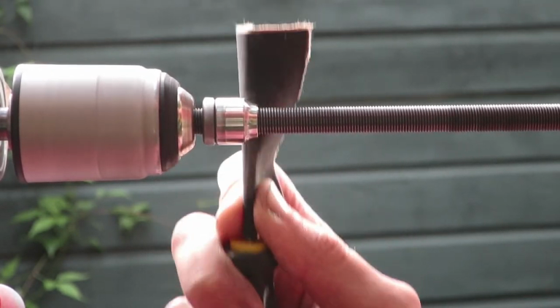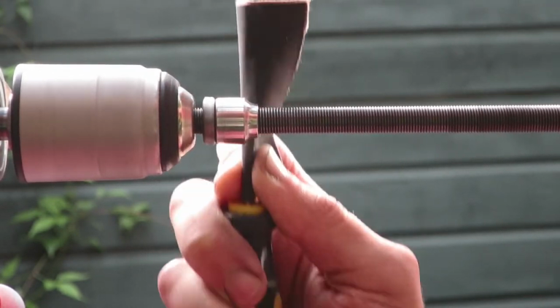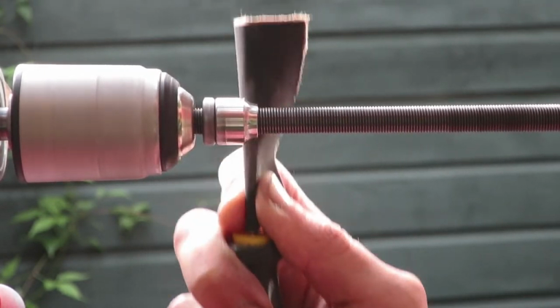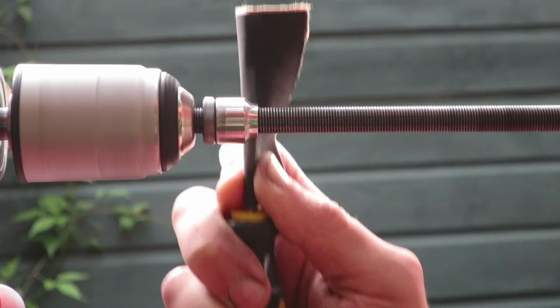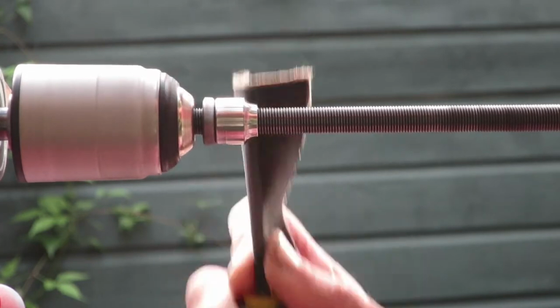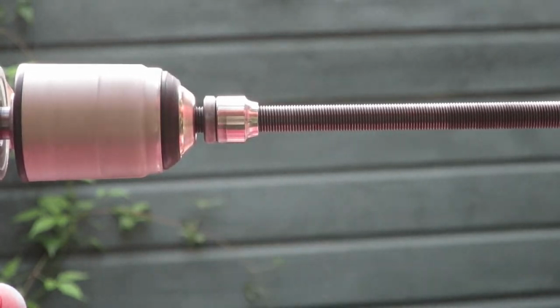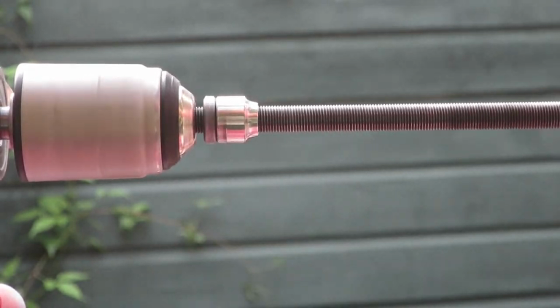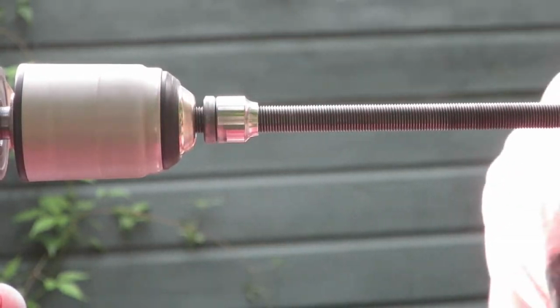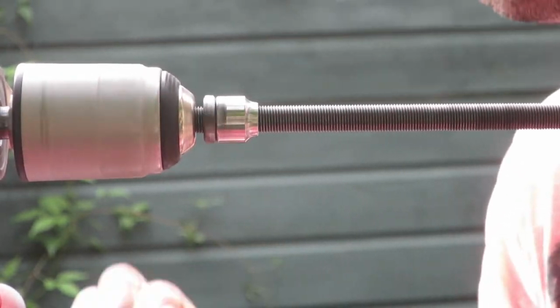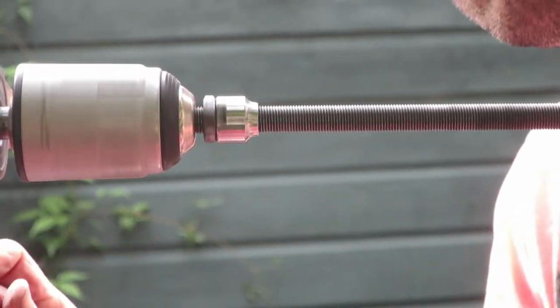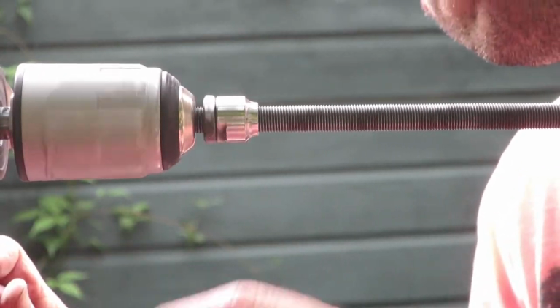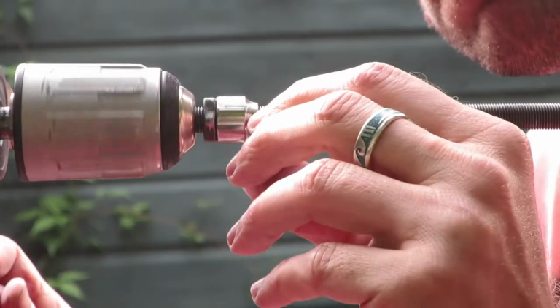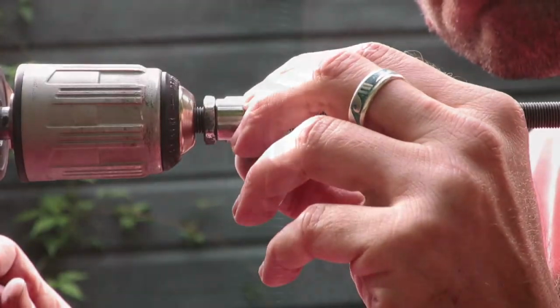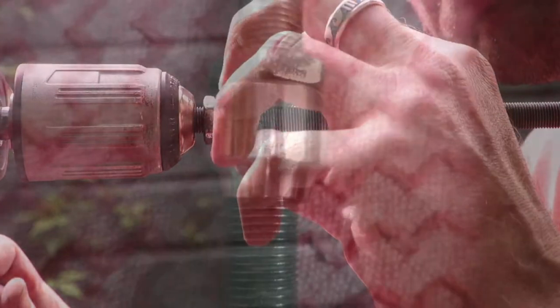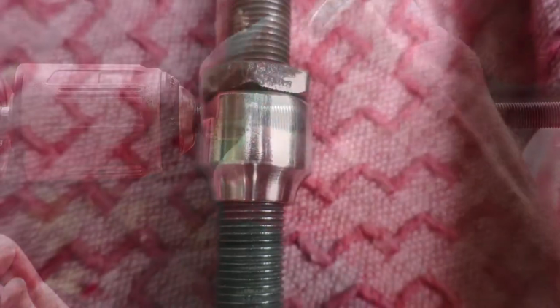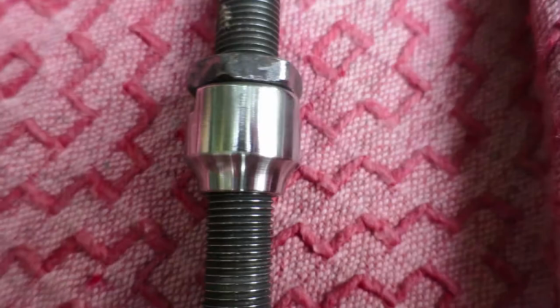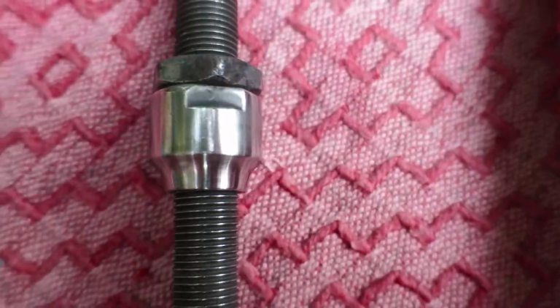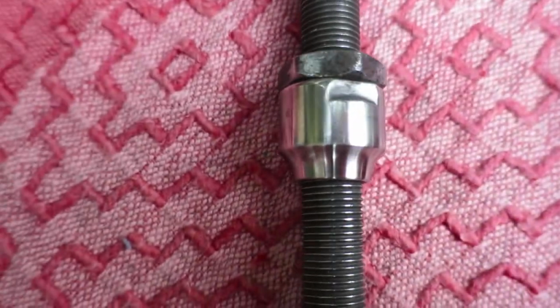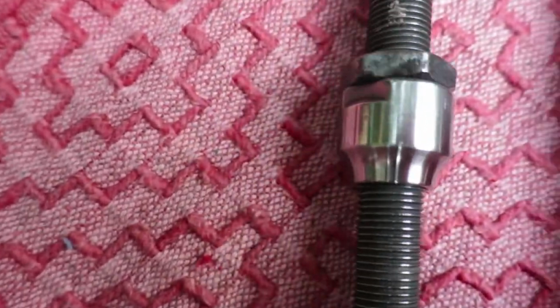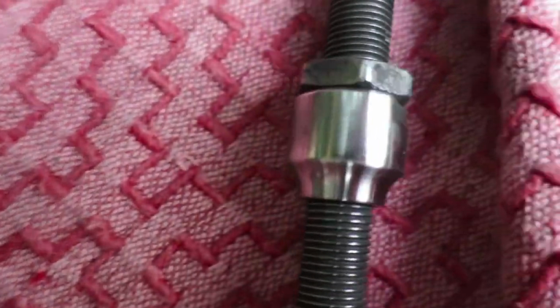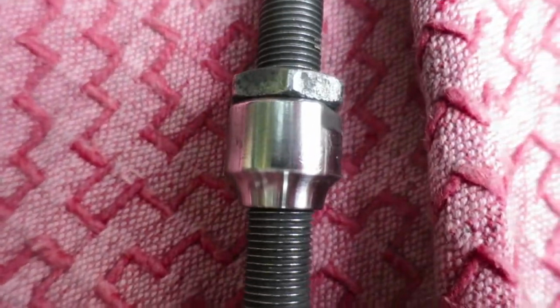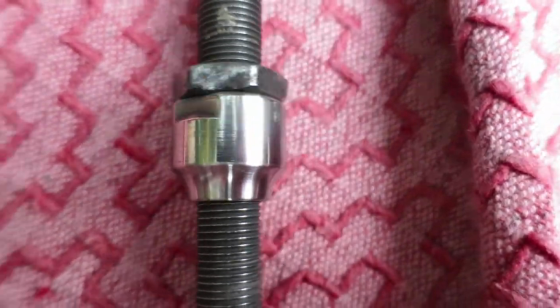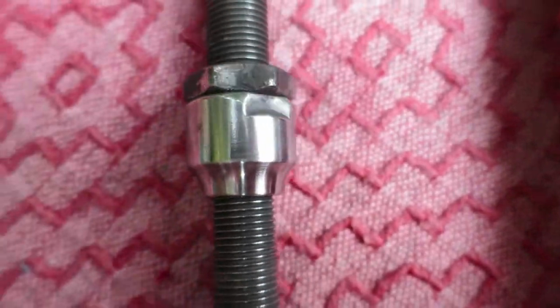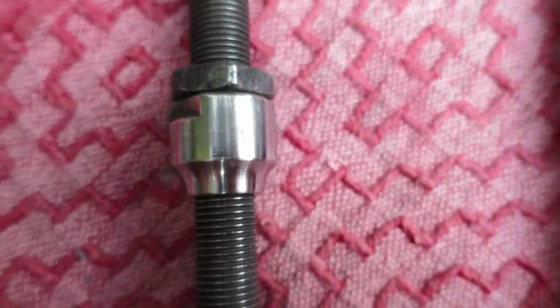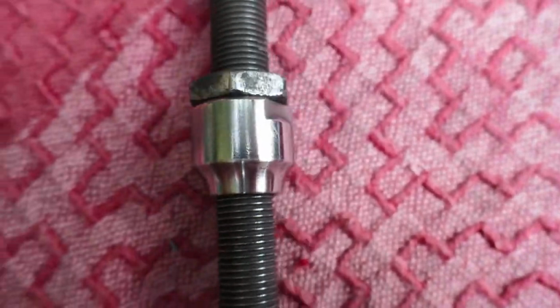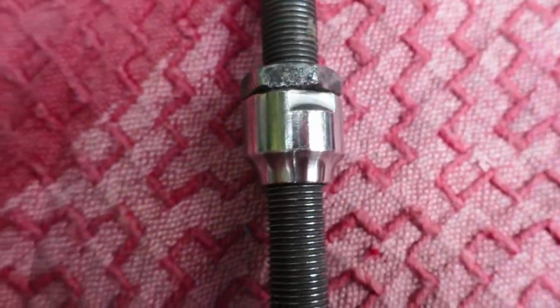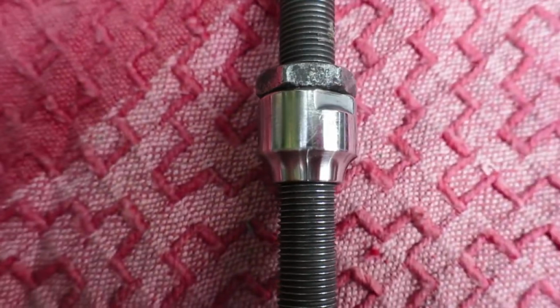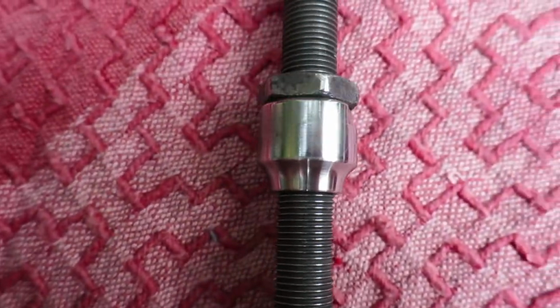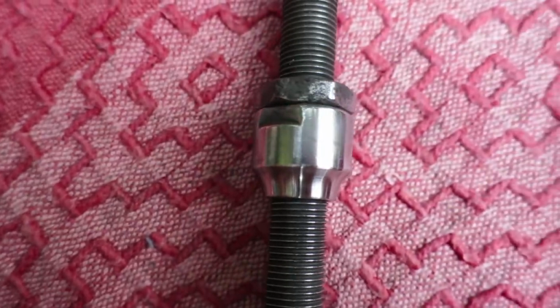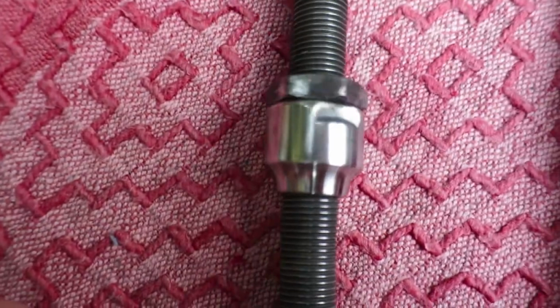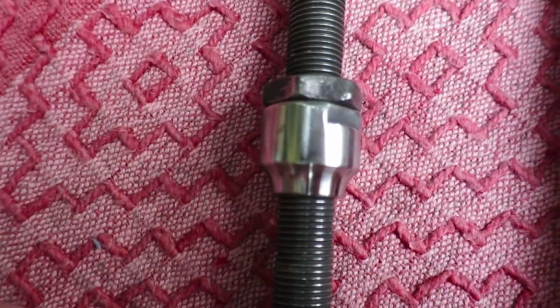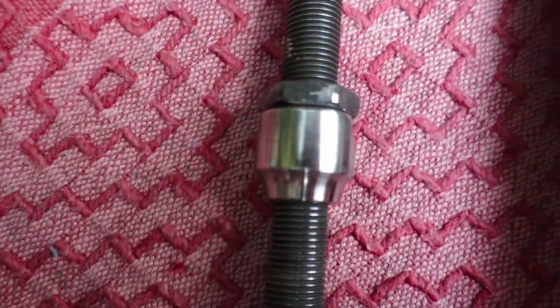That's how you restore your damaged and pitting cones. If you like this video please subscribe and drop a like. If you have any questions or suggestions for new videos leave a comment below, and I hope to see you on the next video. Bye for now.